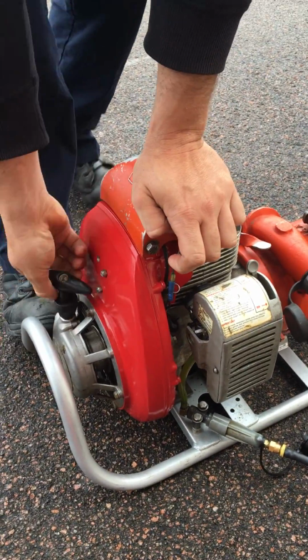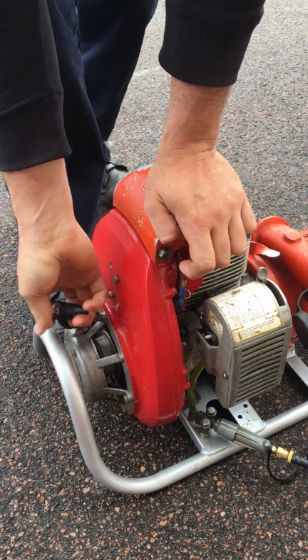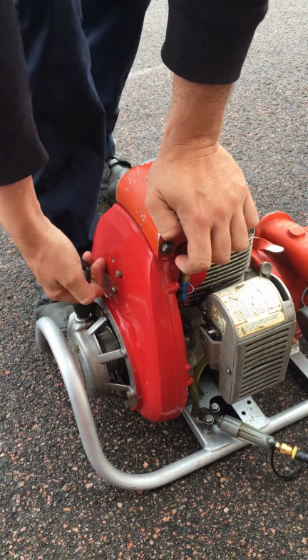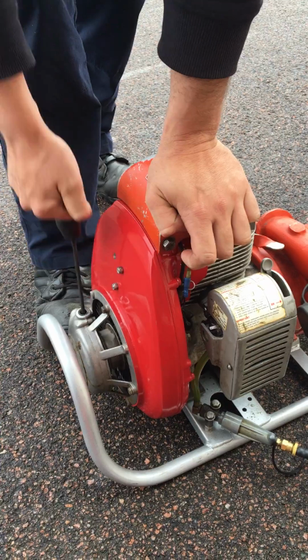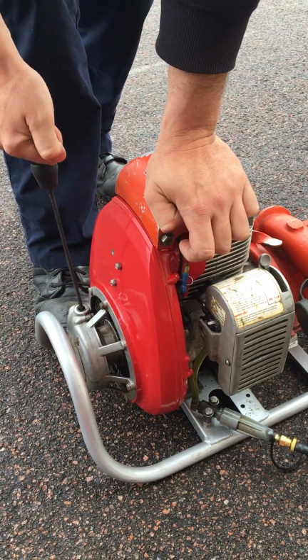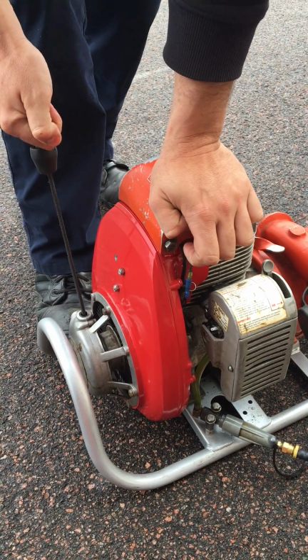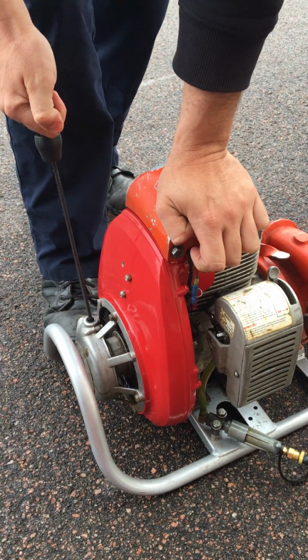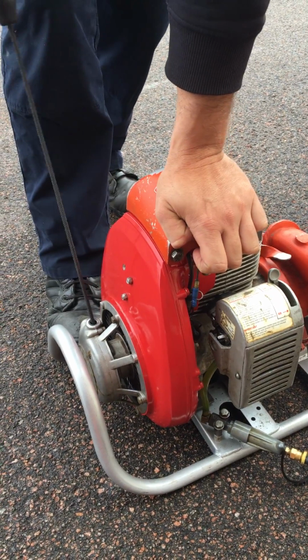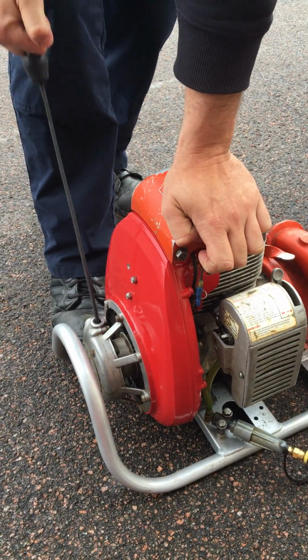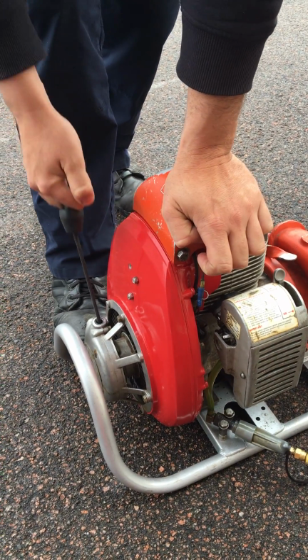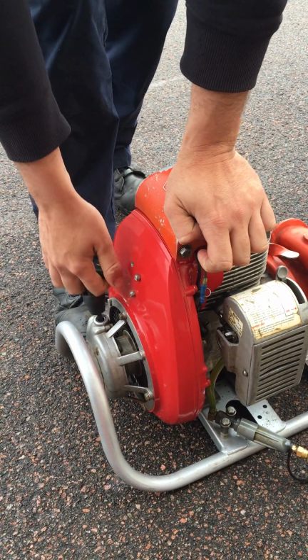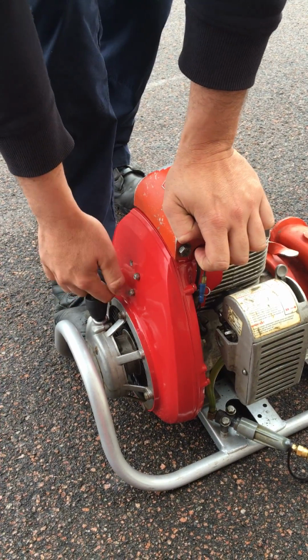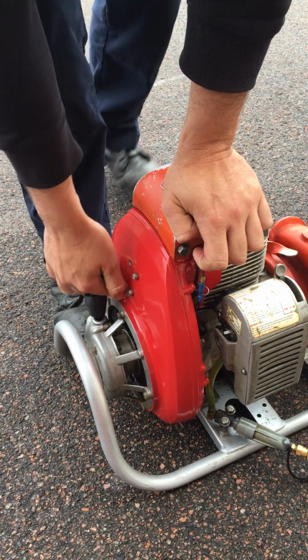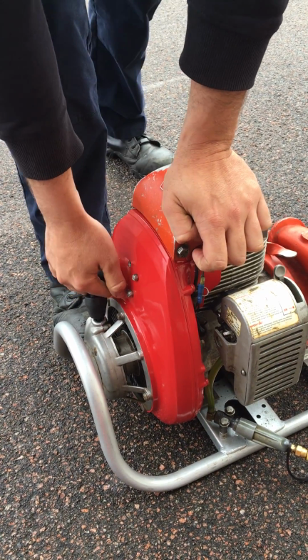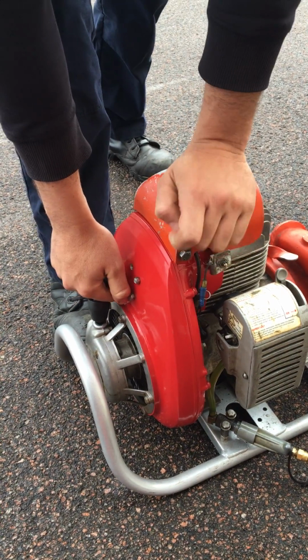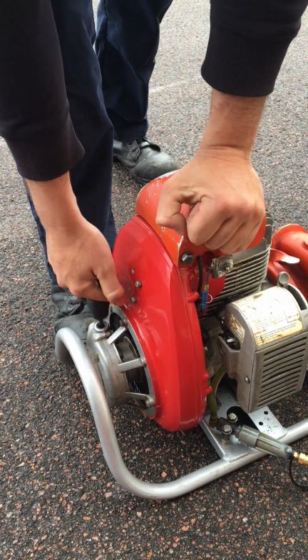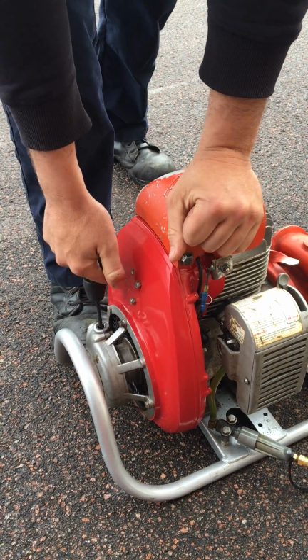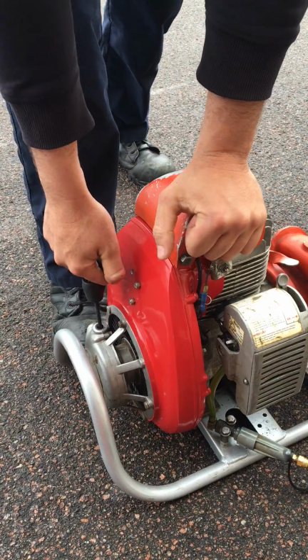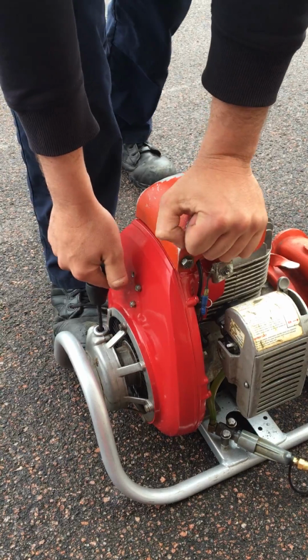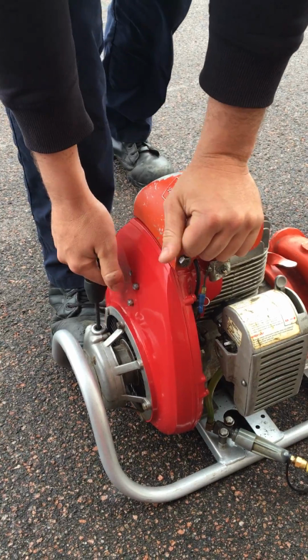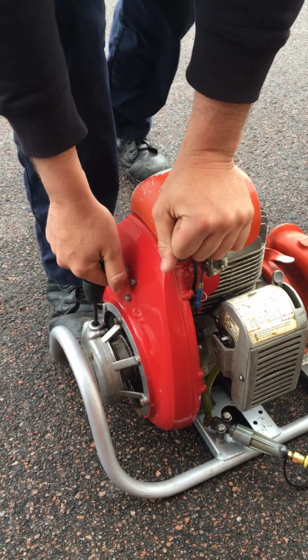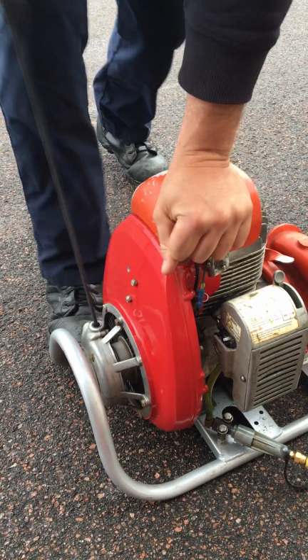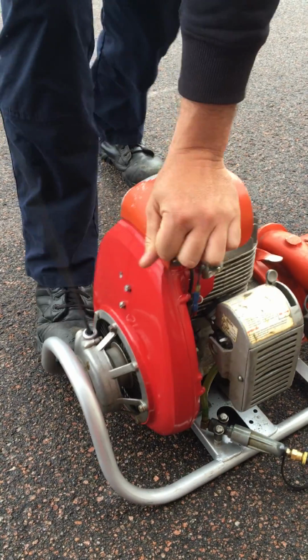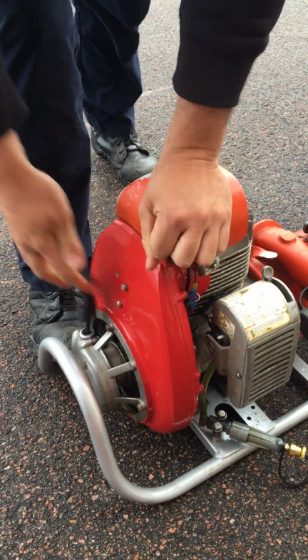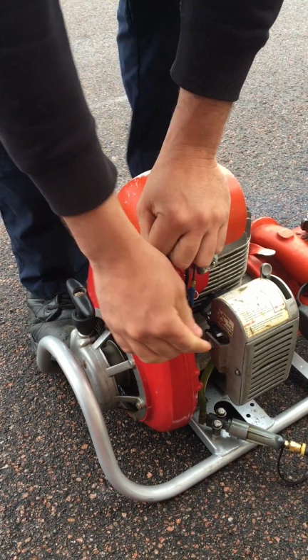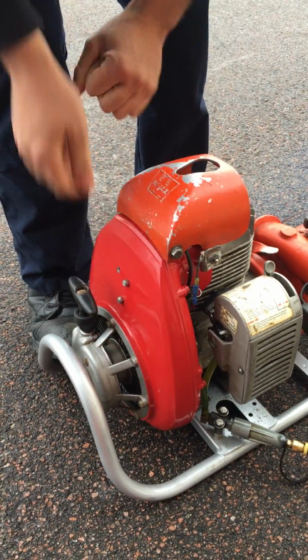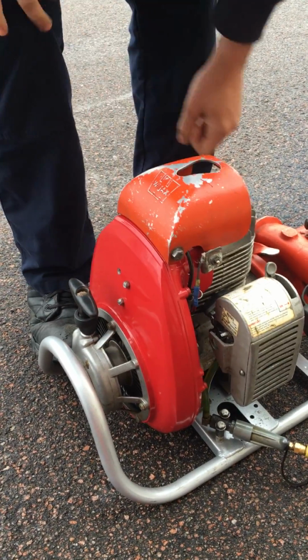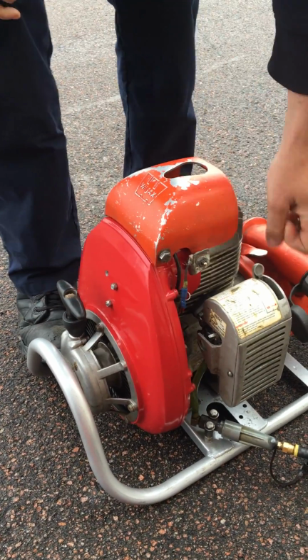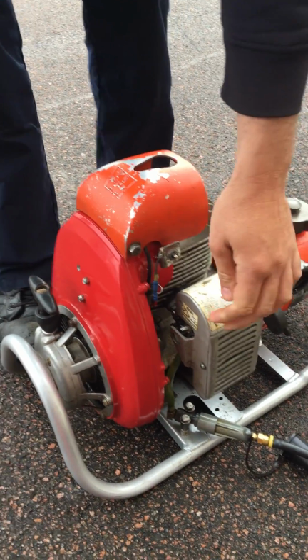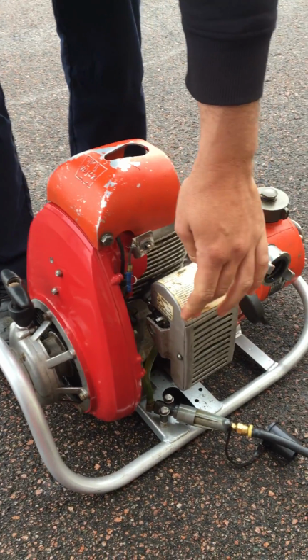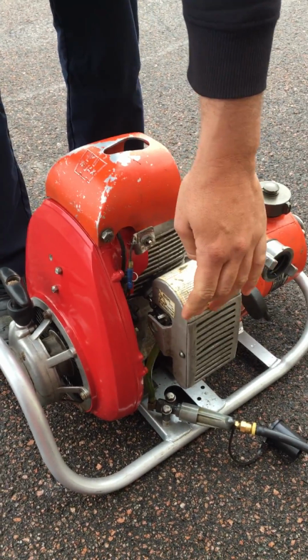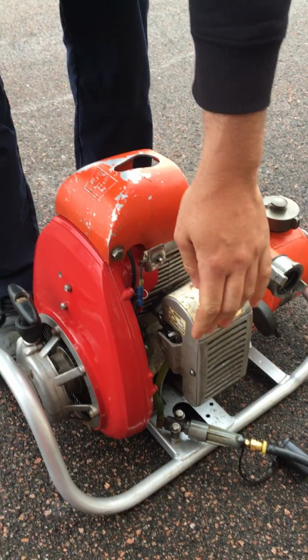First thing I do, I pull it over gently. Make sure that the cylinder is not stuck in the compression stroke. Once I've determined that, I pull it over. Now it's kicked over the first time.